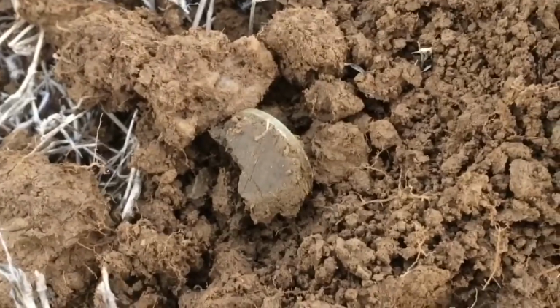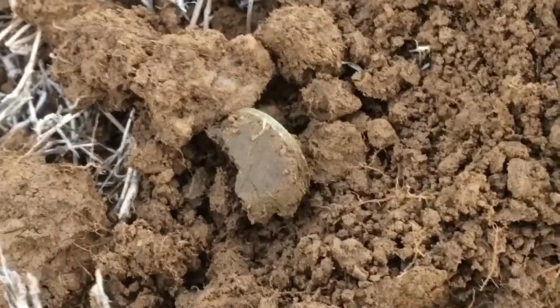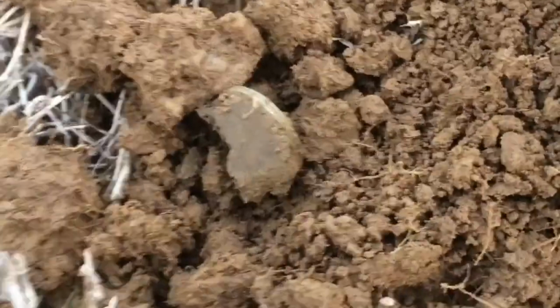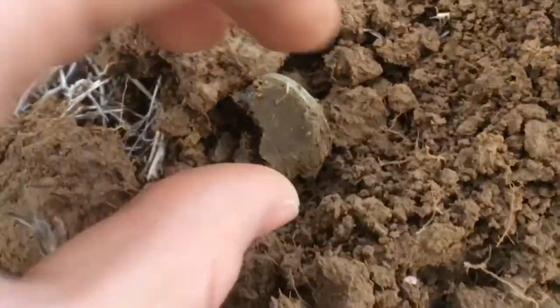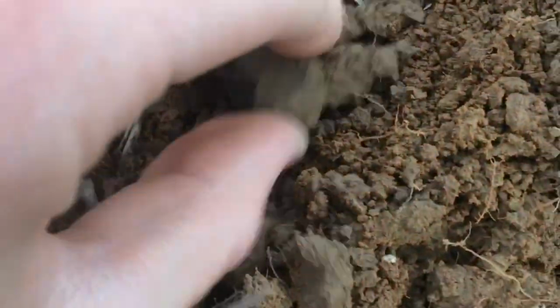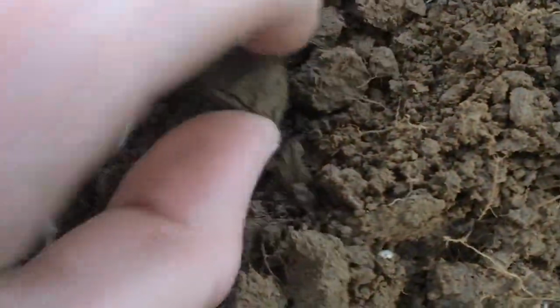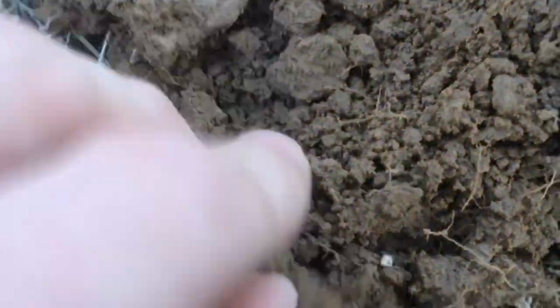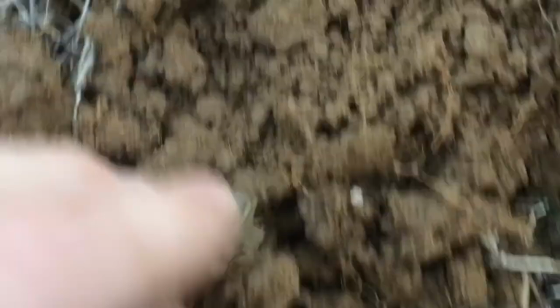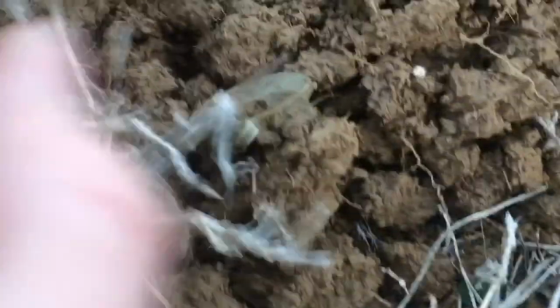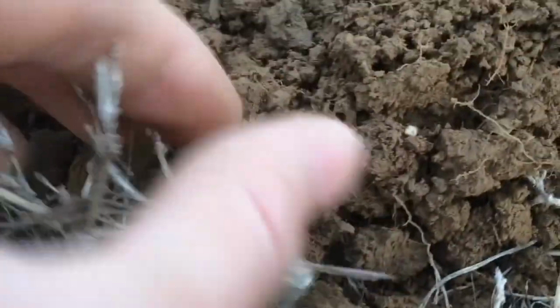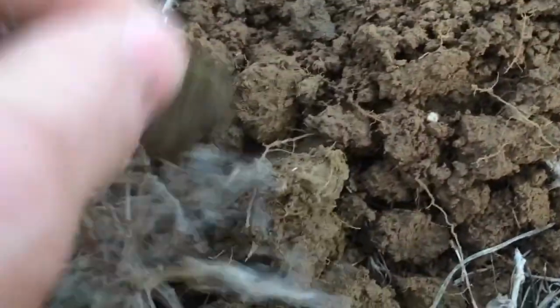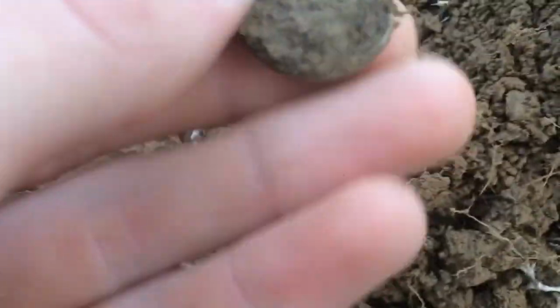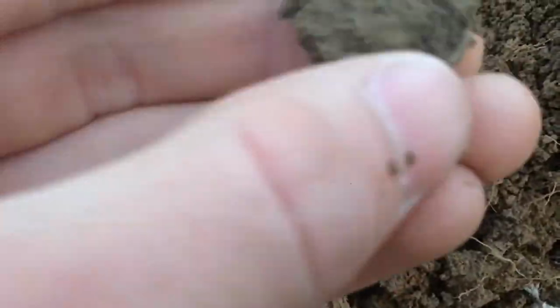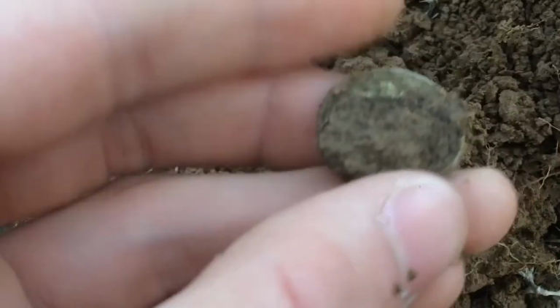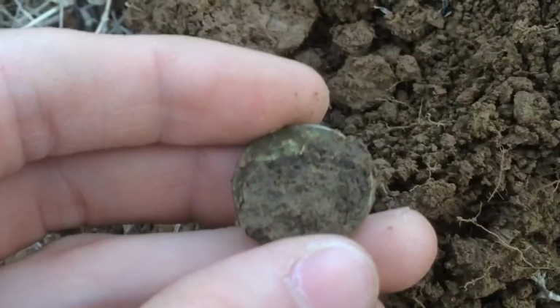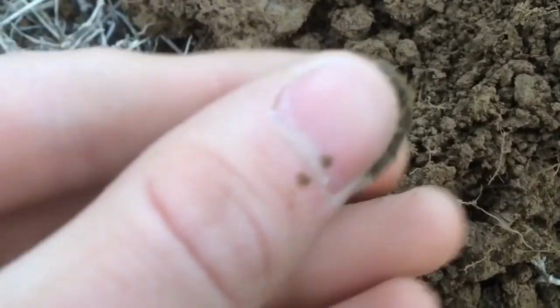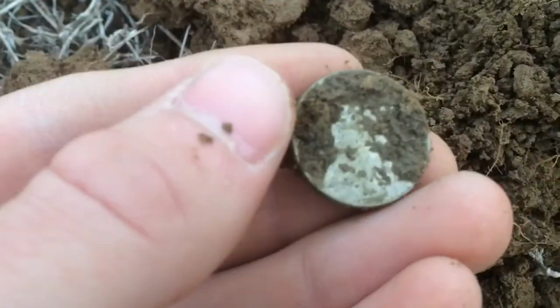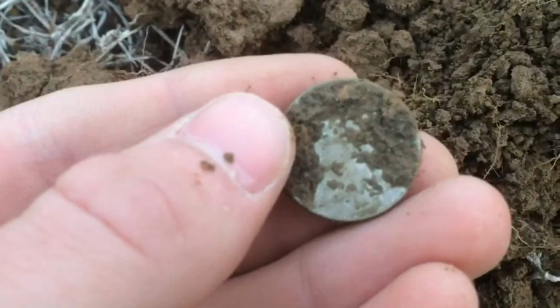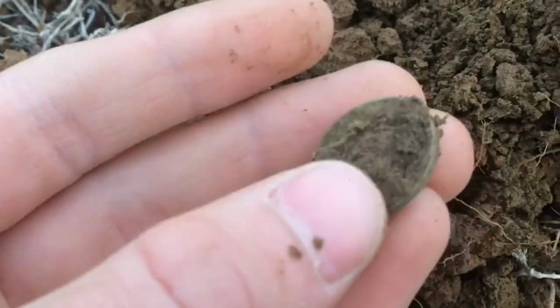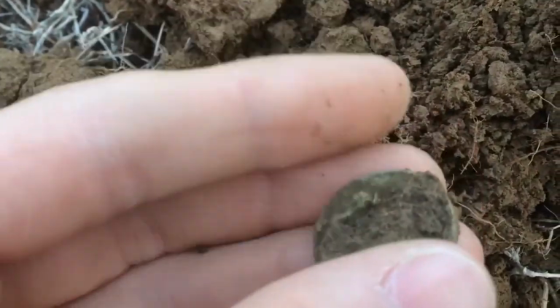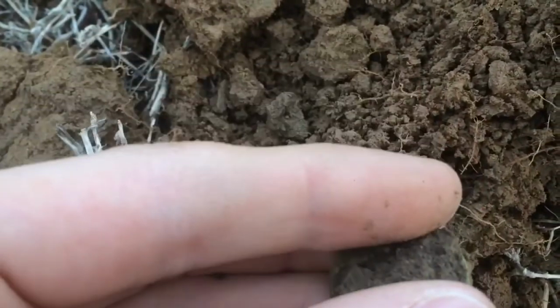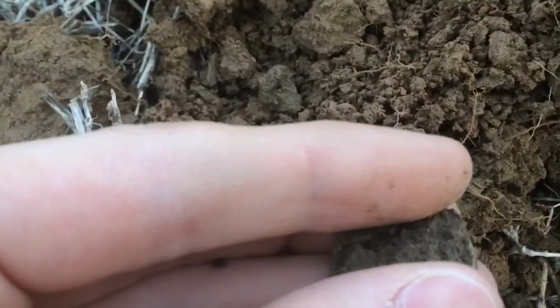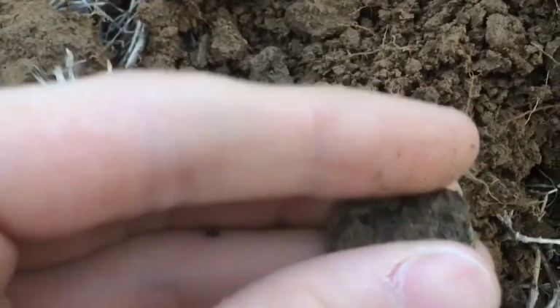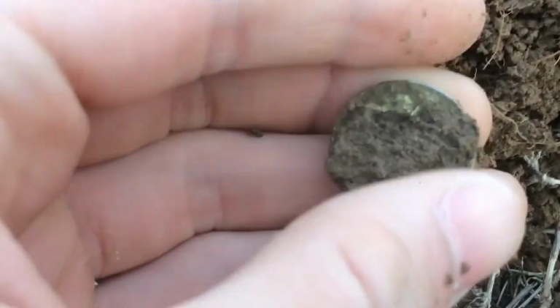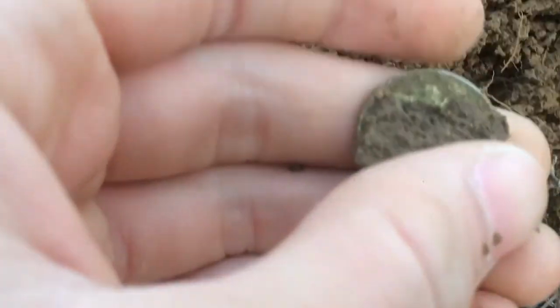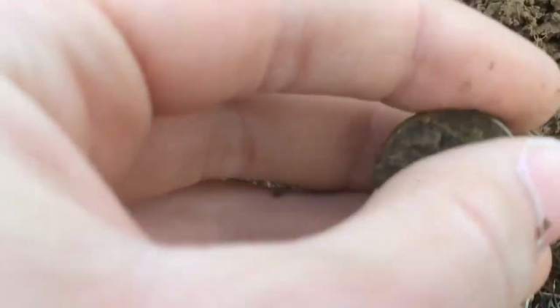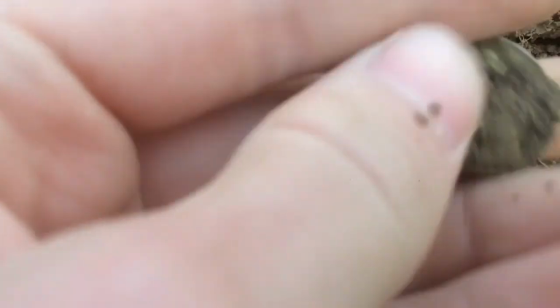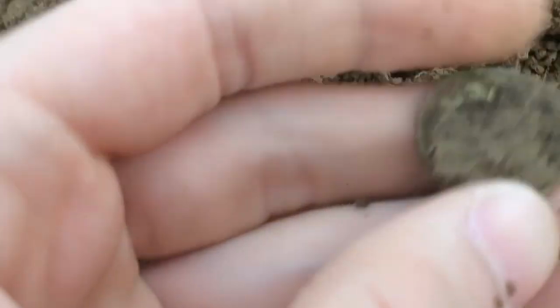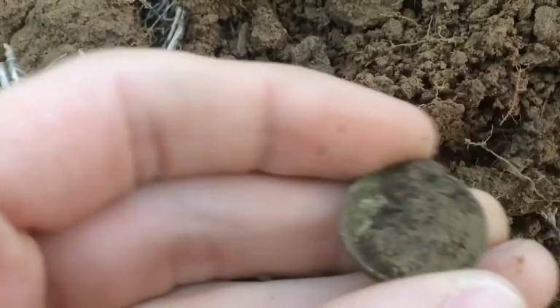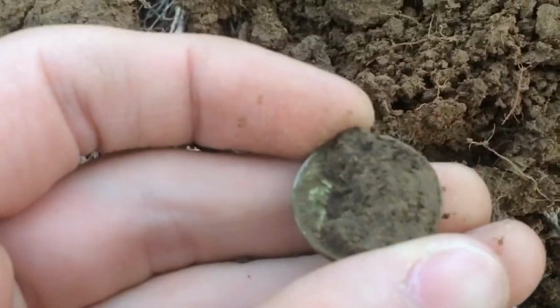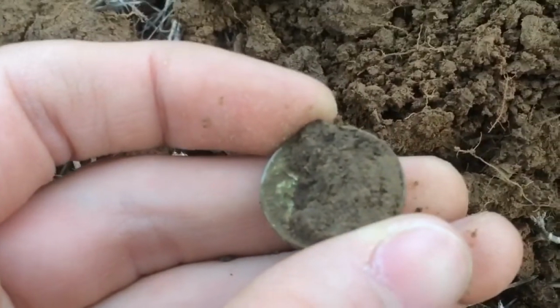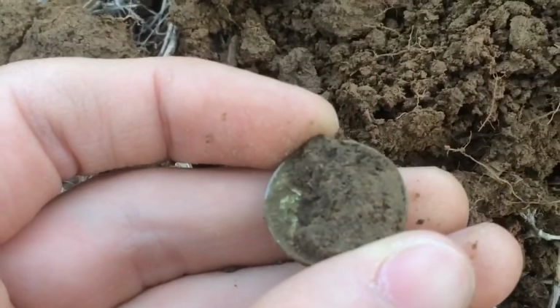I got another nickel signal. I'm pretty sure that's another war nickel, but this one came out a lot shinier. I'm not going to rub that one.